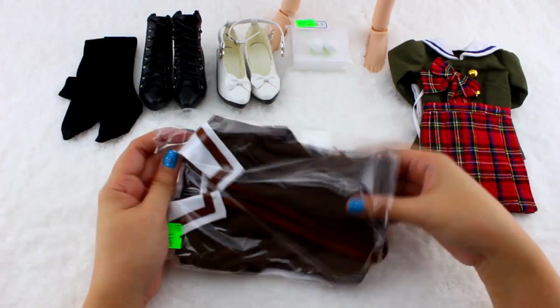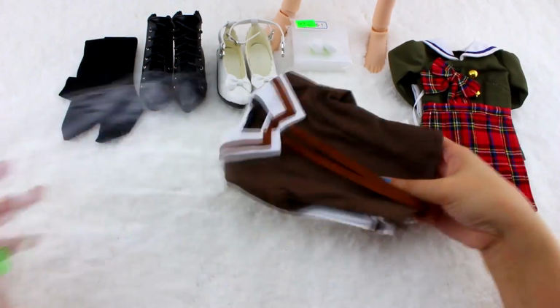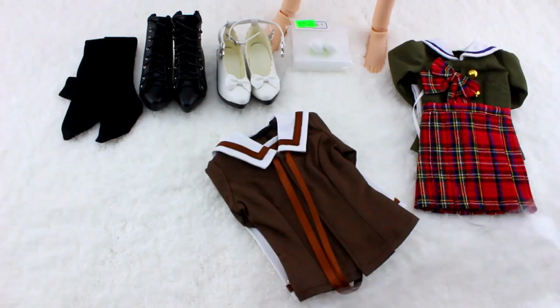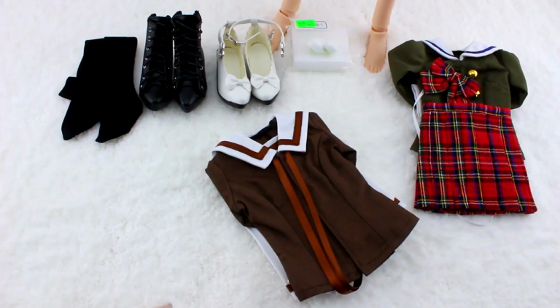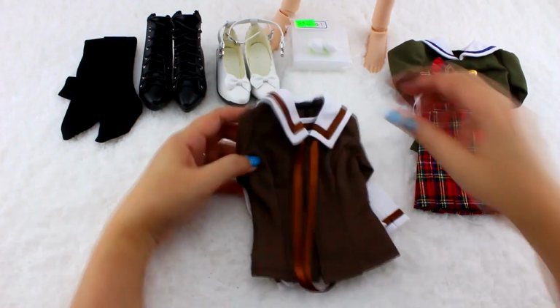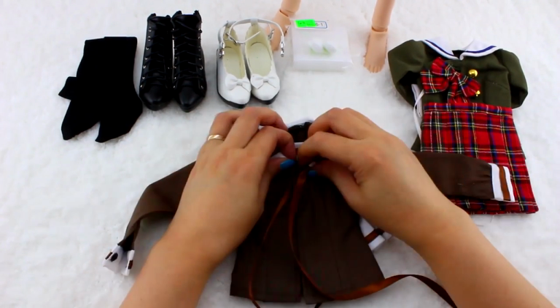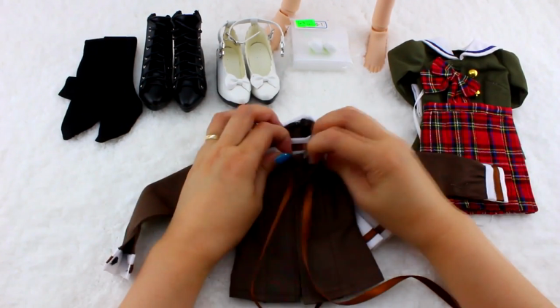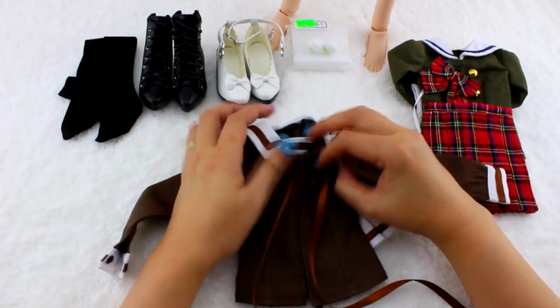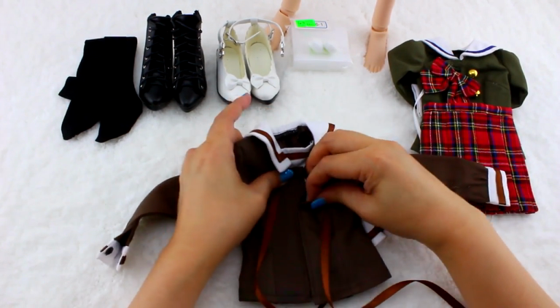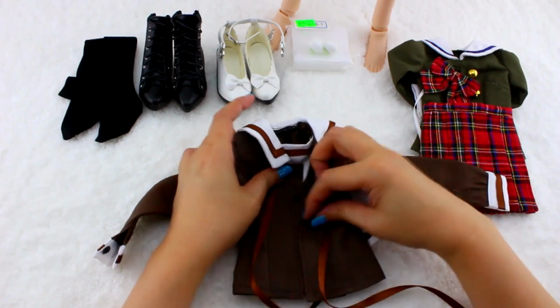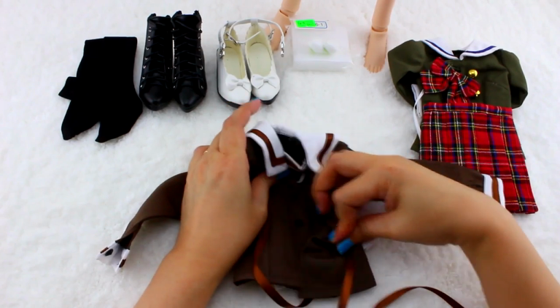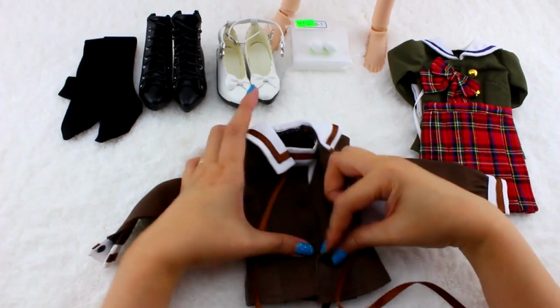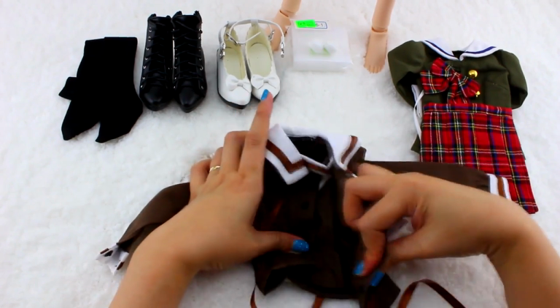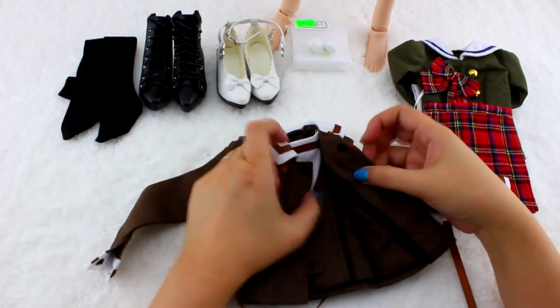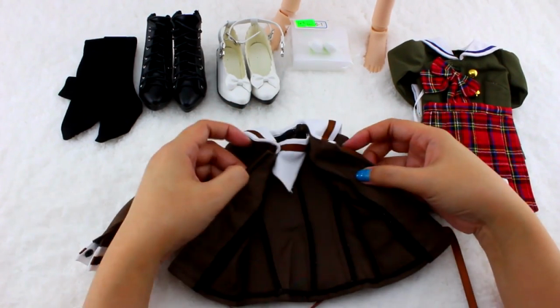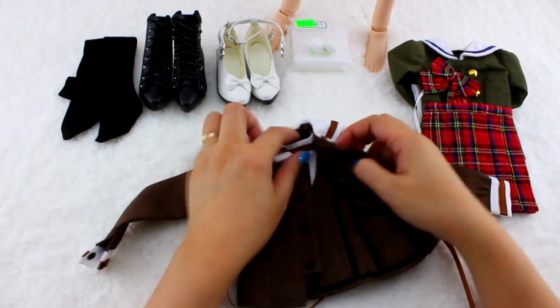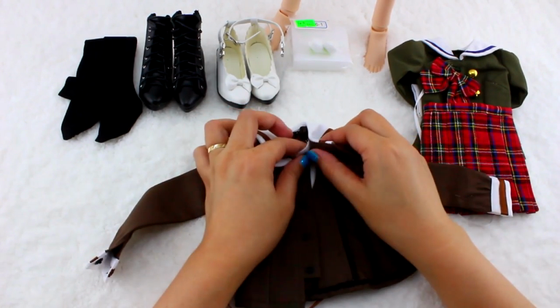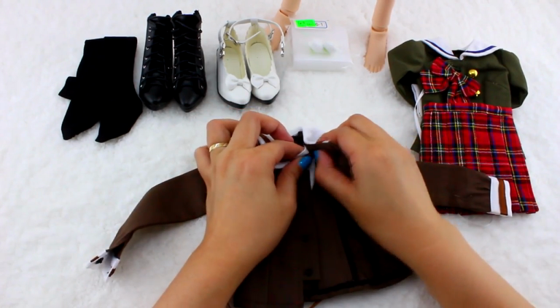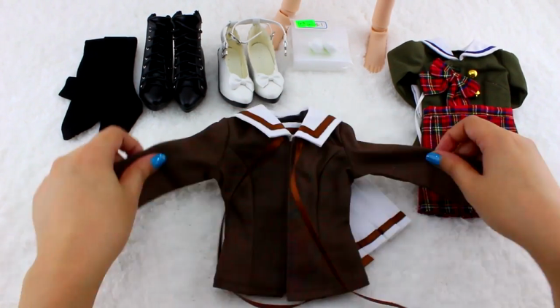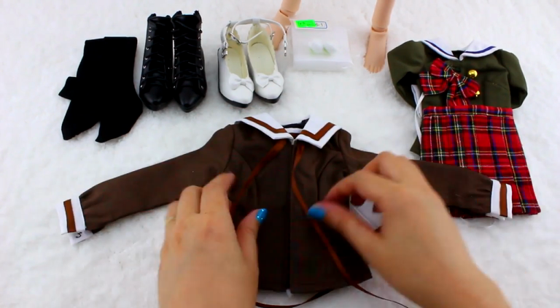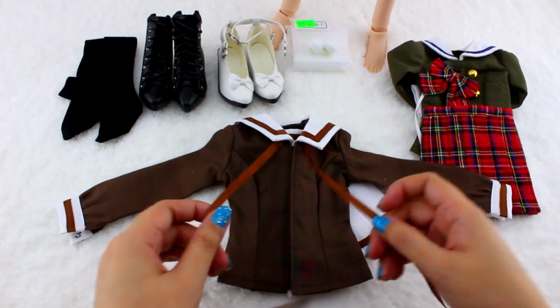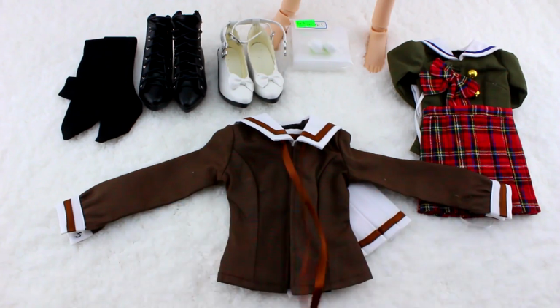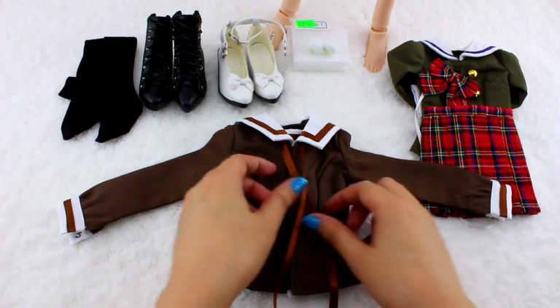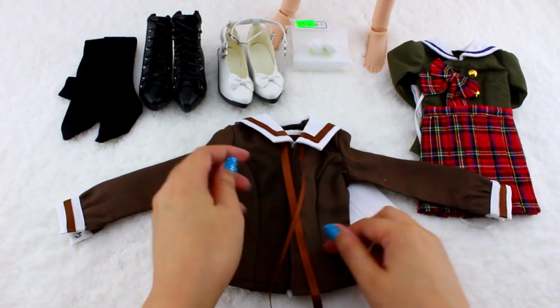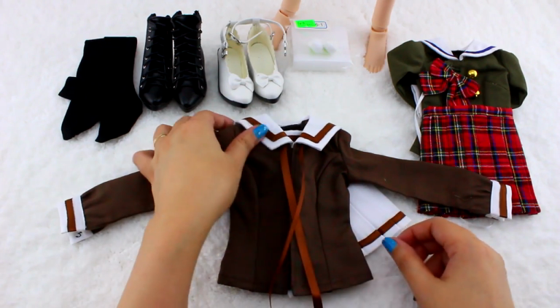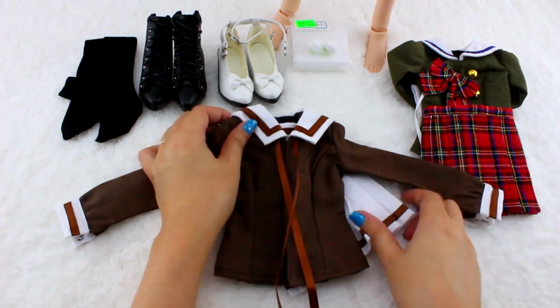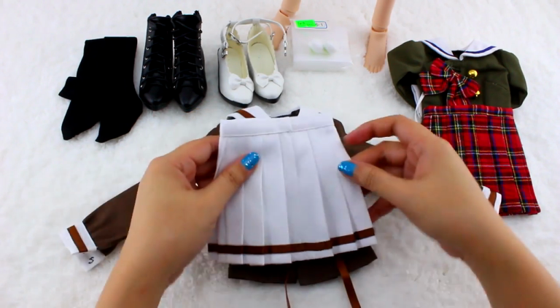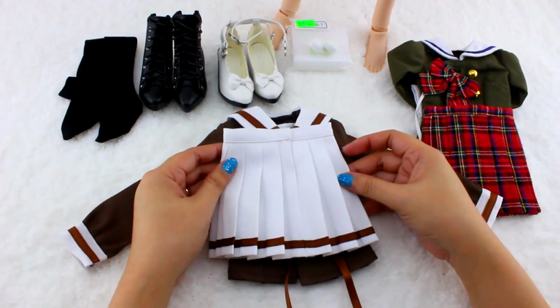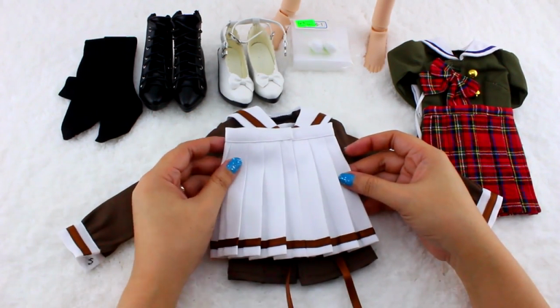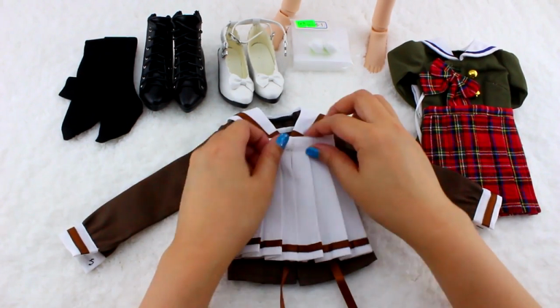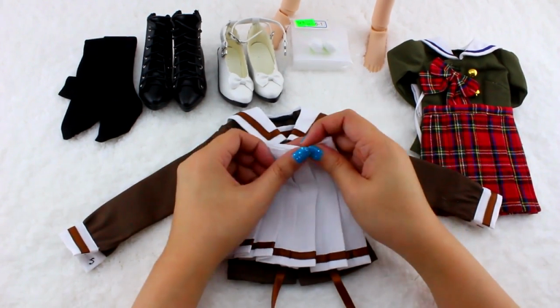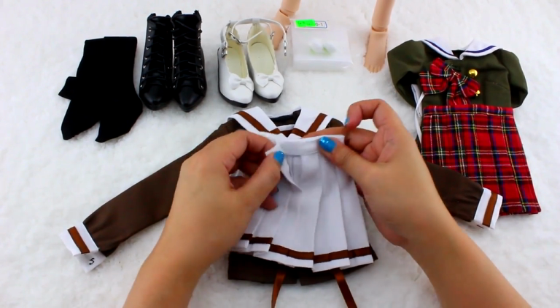Next one is a brown long sleeves with nice snaps and a little dicky inside. There is also a brown ribbon that you tie up into a bow, all paired with a white skirt.